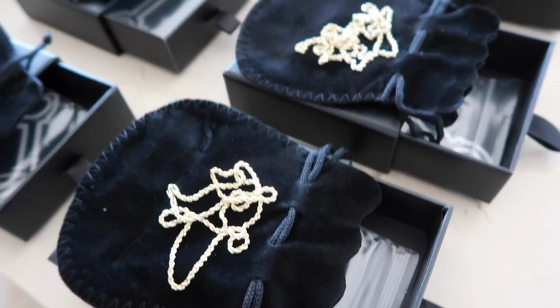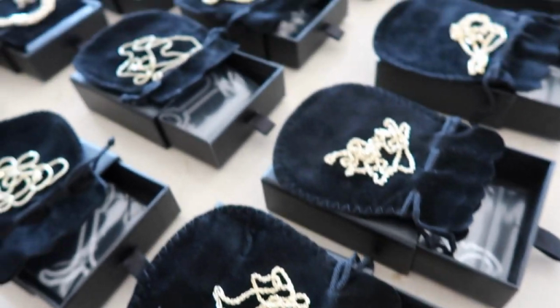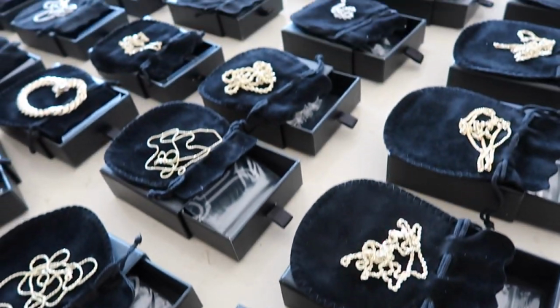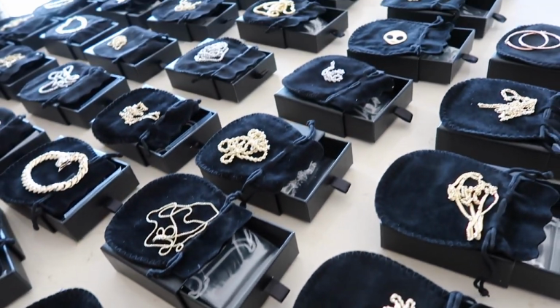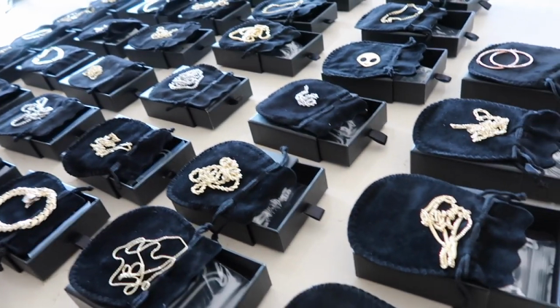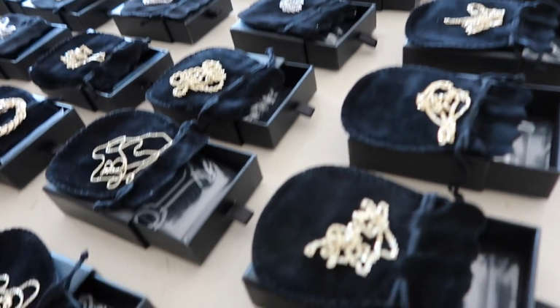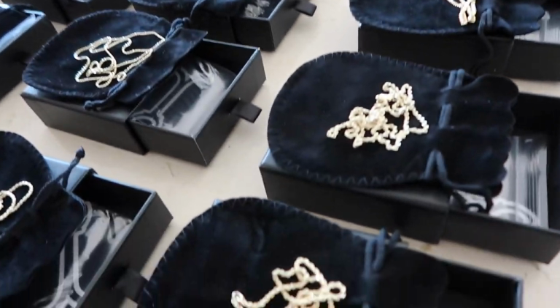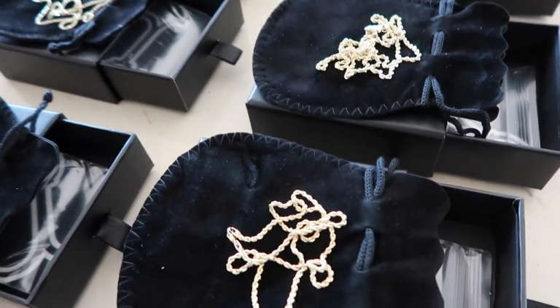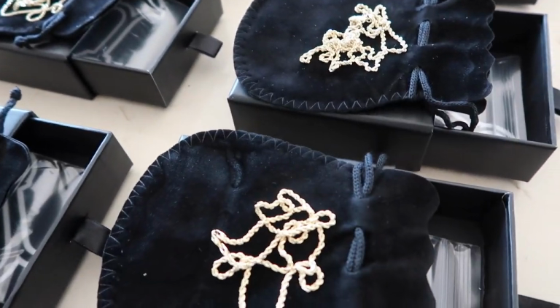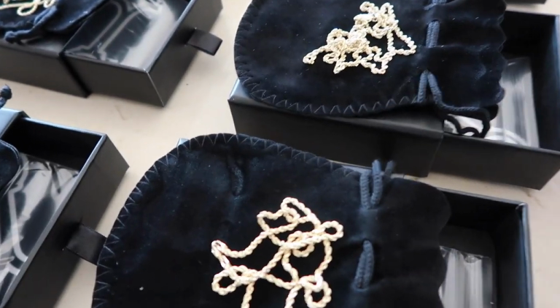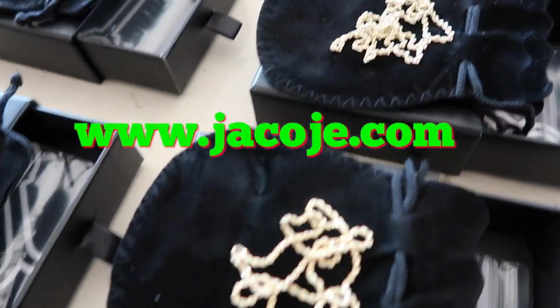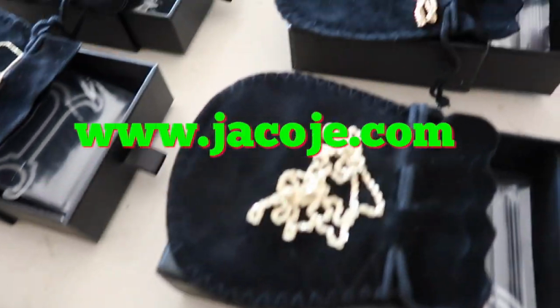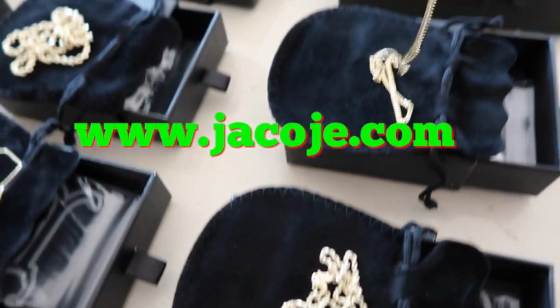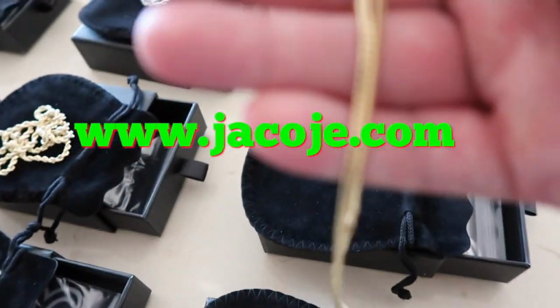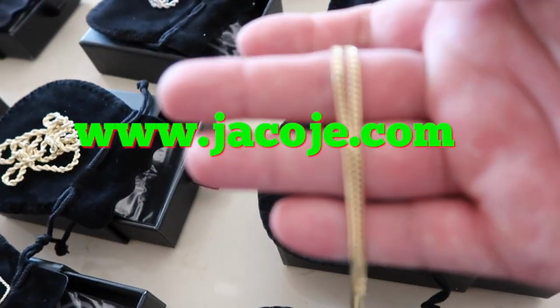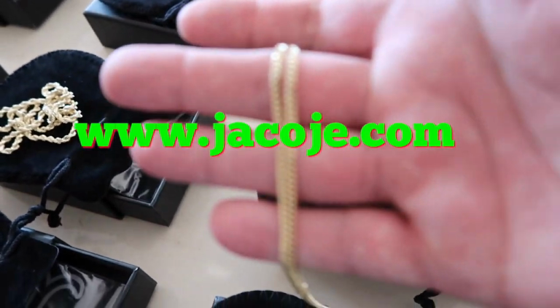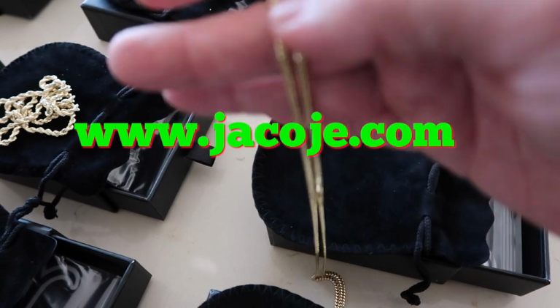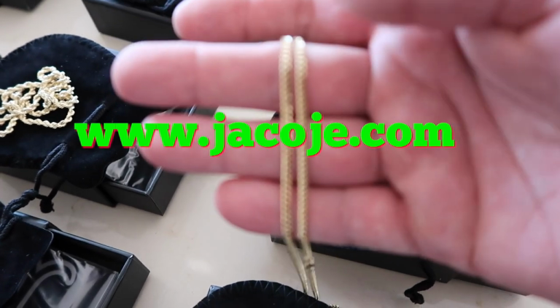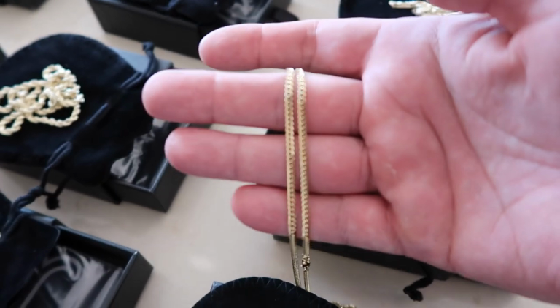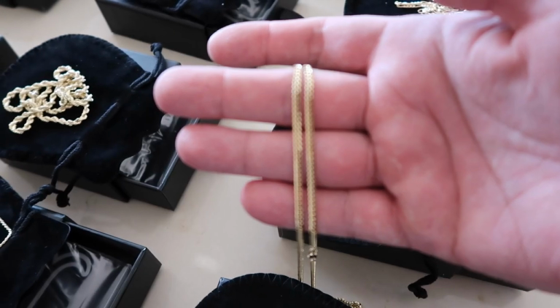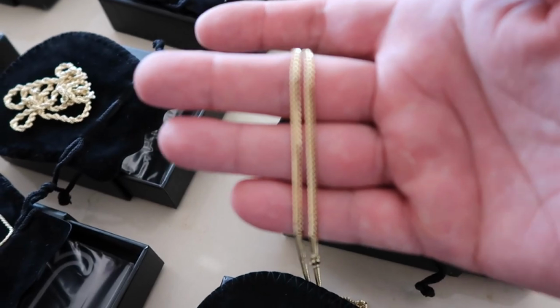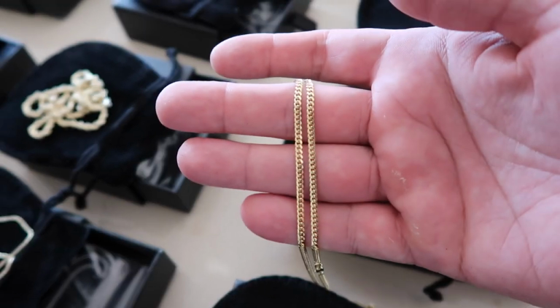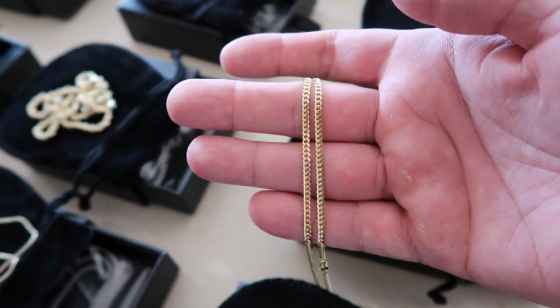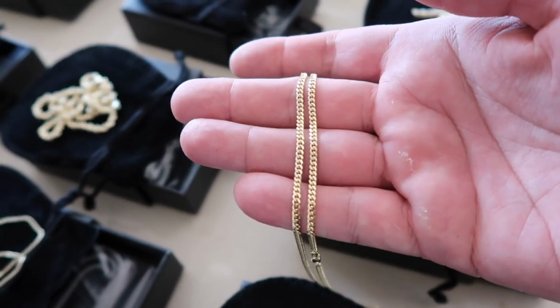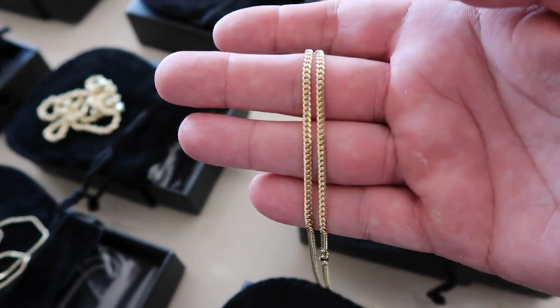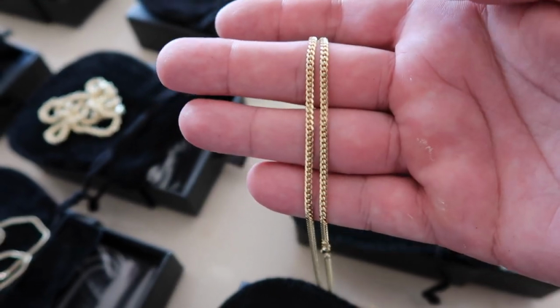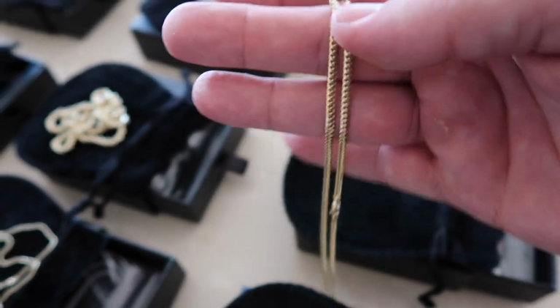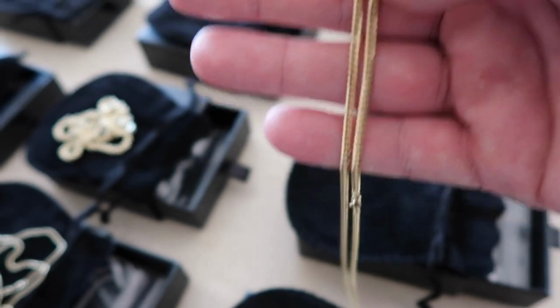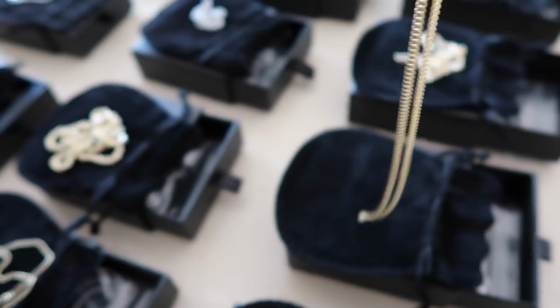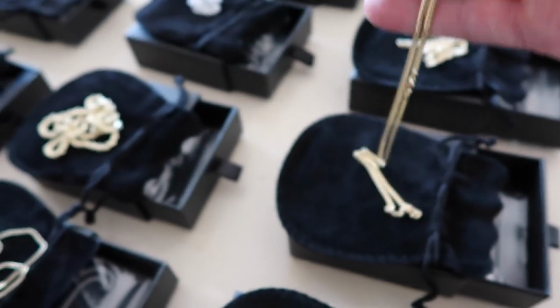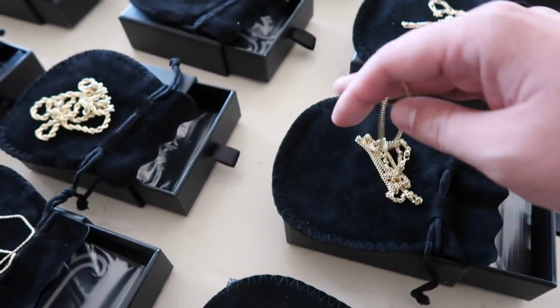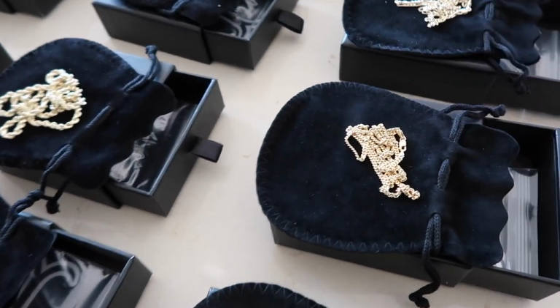We have a lot of shipments going out today. The first highlight is the two and a half millimeter Miami Cuban link chain. I don't sell this one too often, but someone snatched it up. Very nice looking link, simple chain.